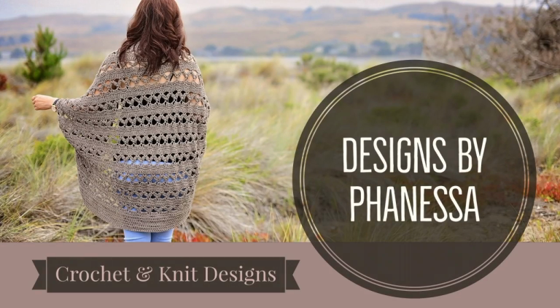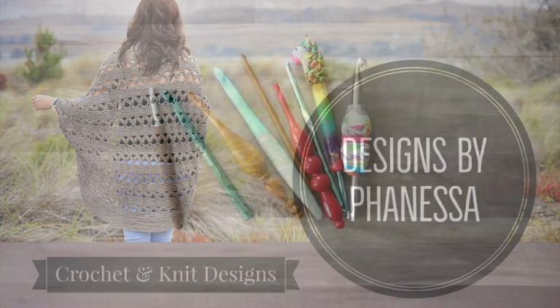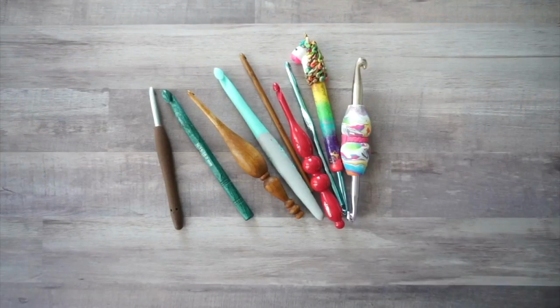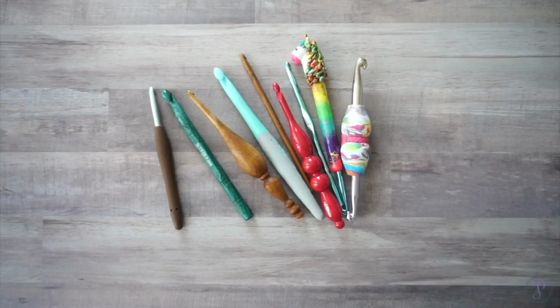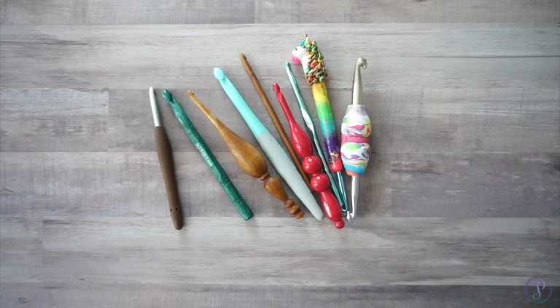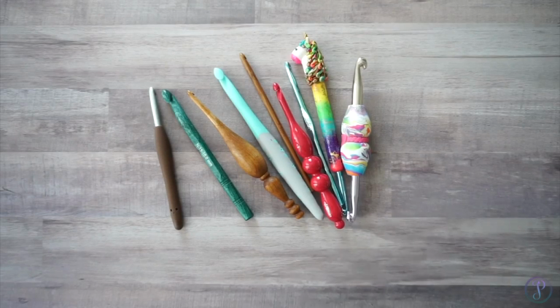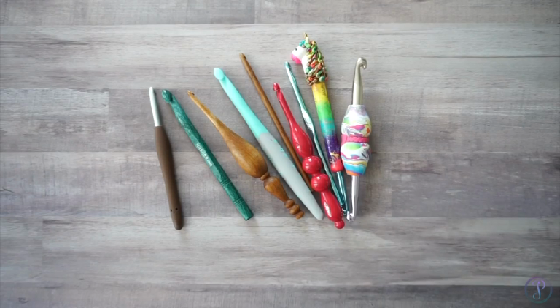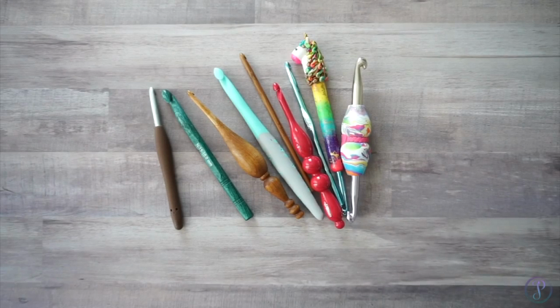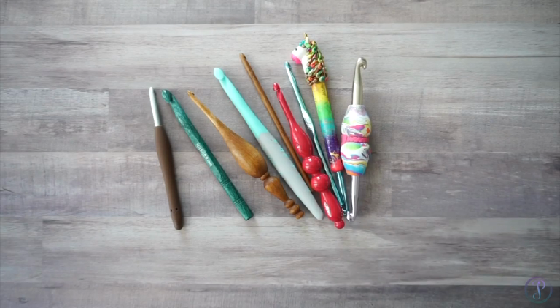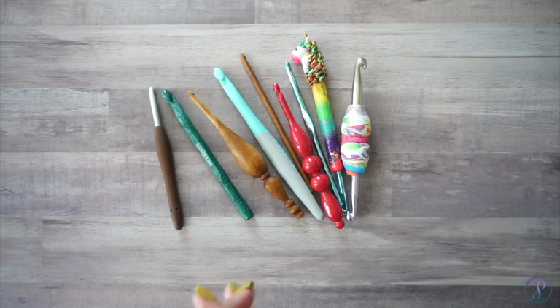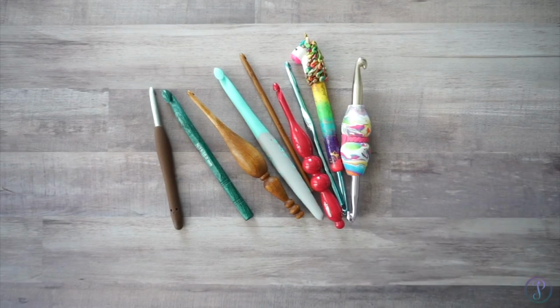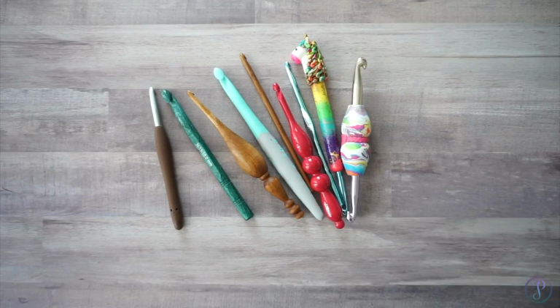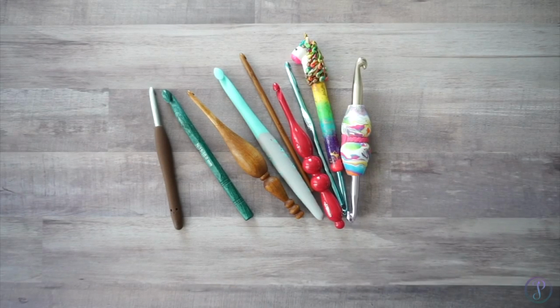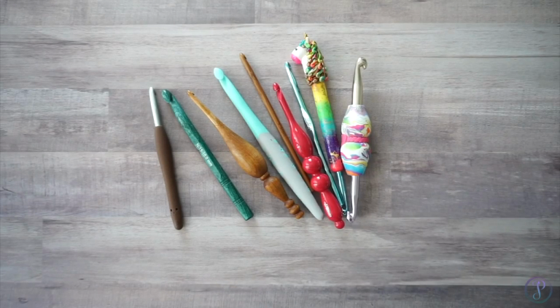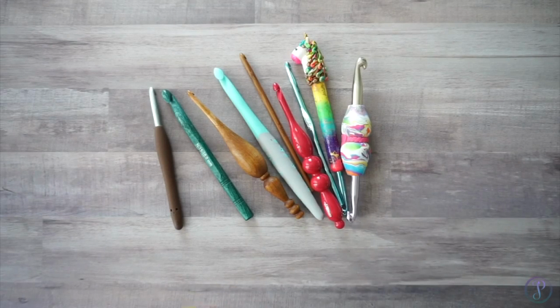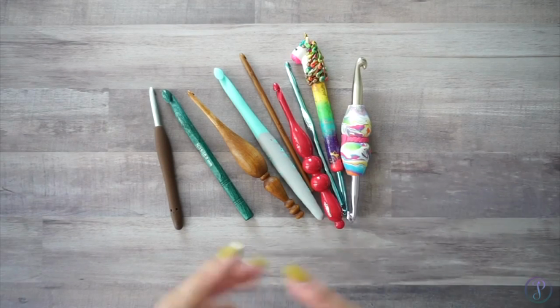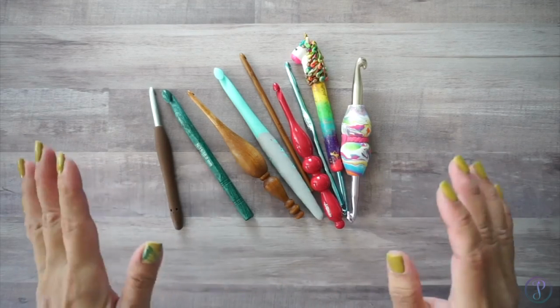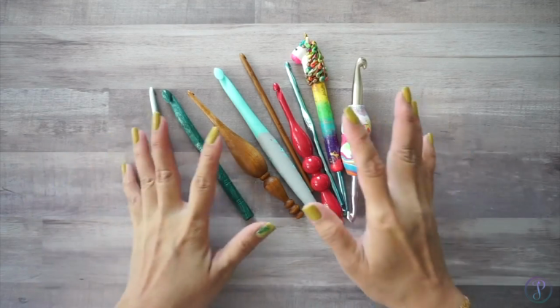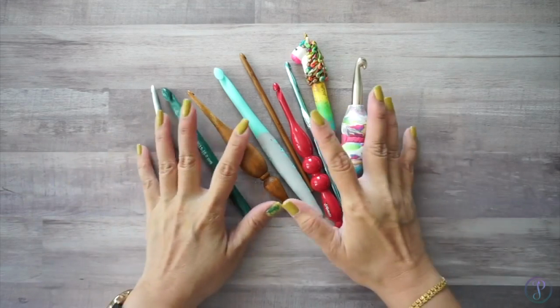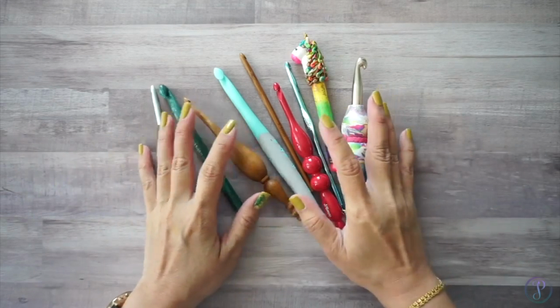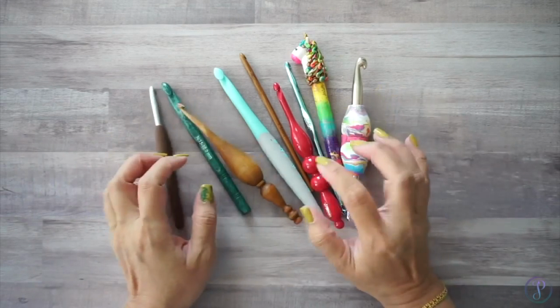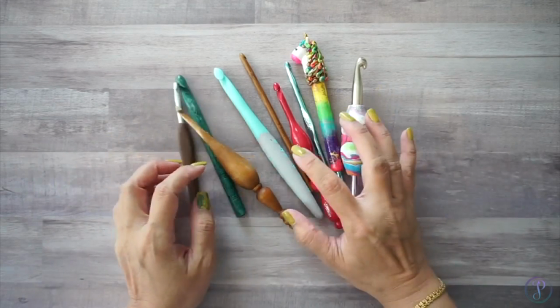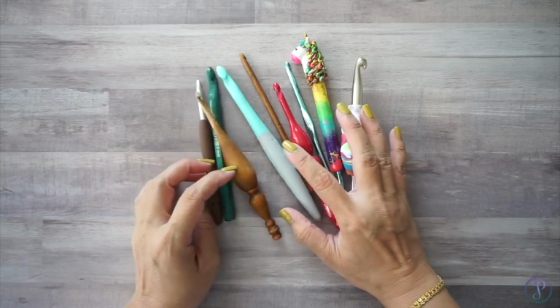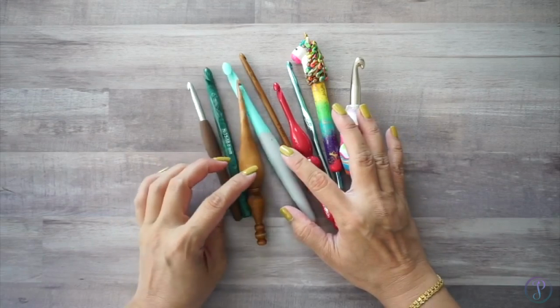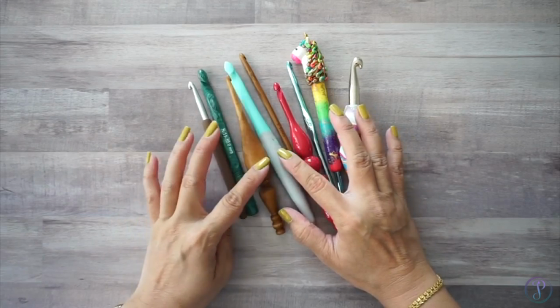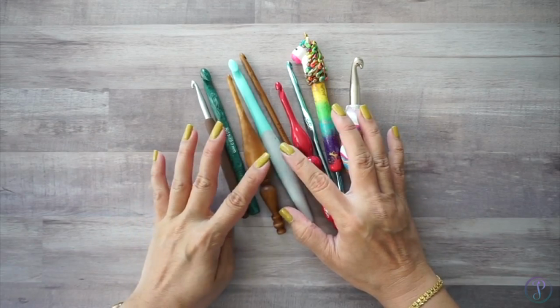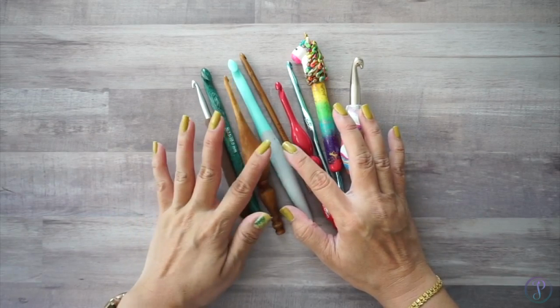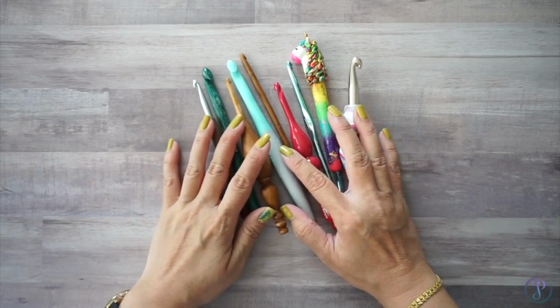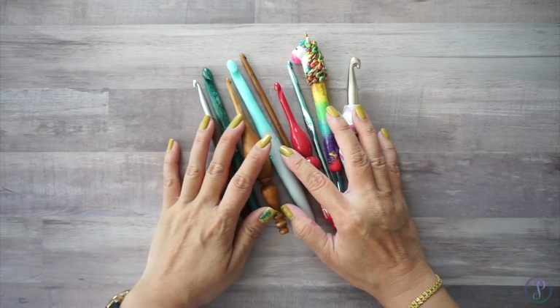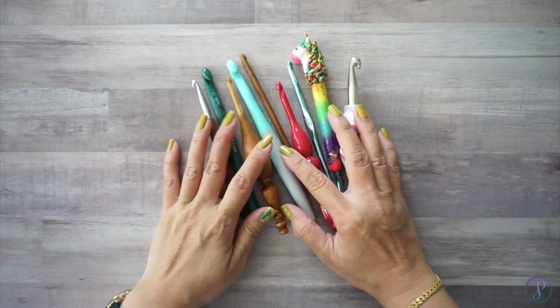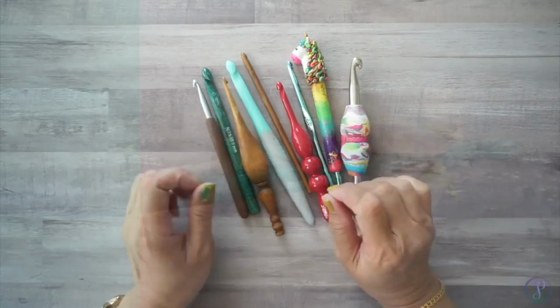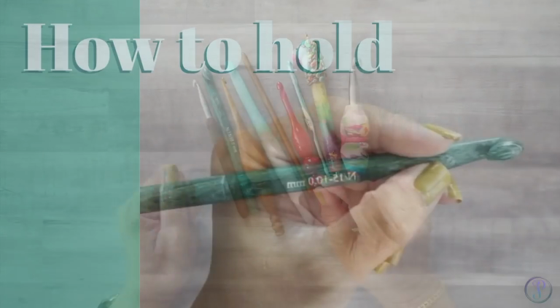Hi, Vanessa here. In today's tutorial I just want to go over how to hold your crochet hook.